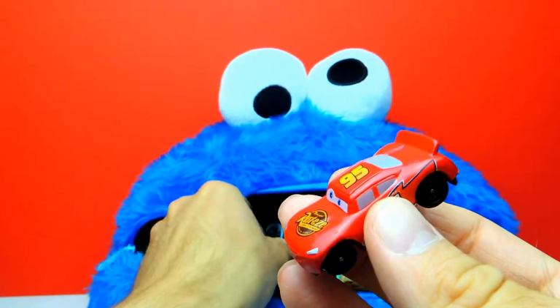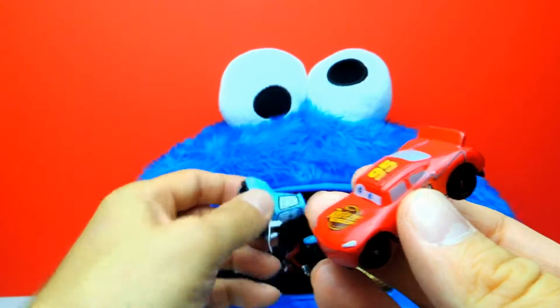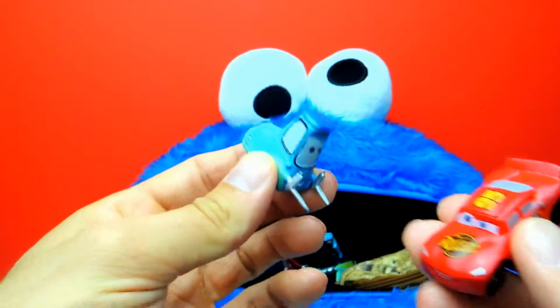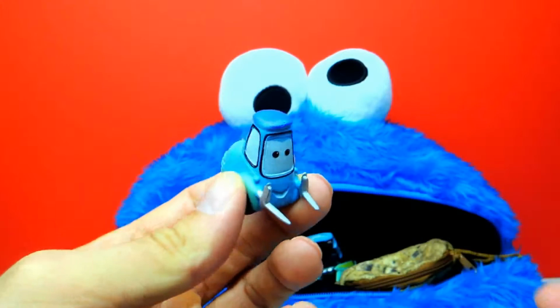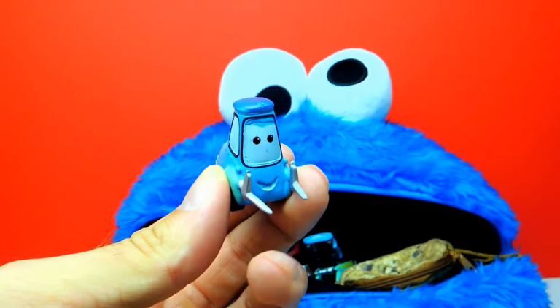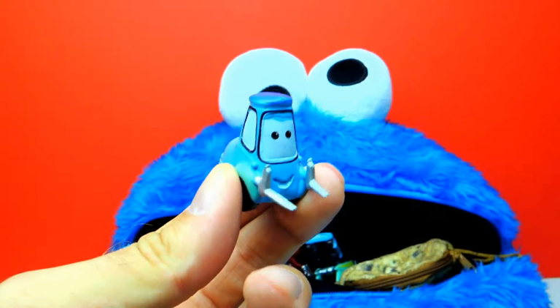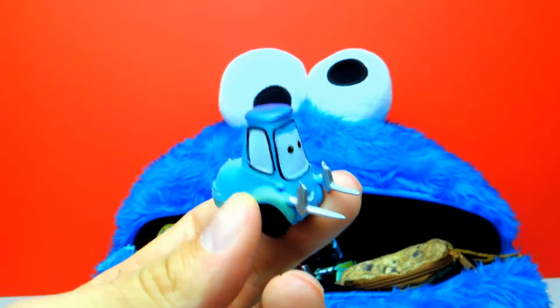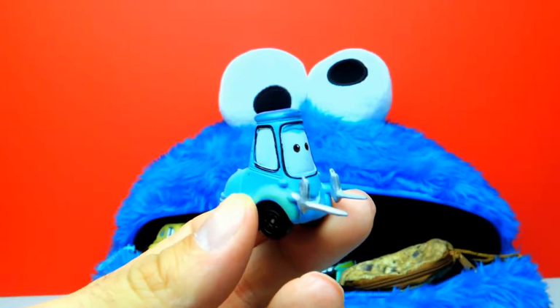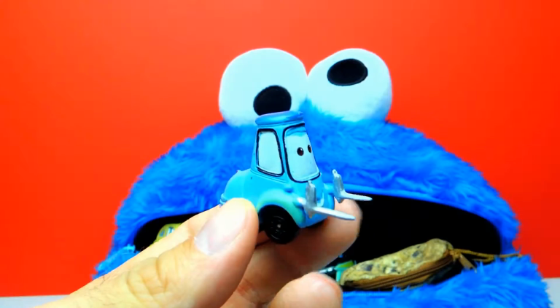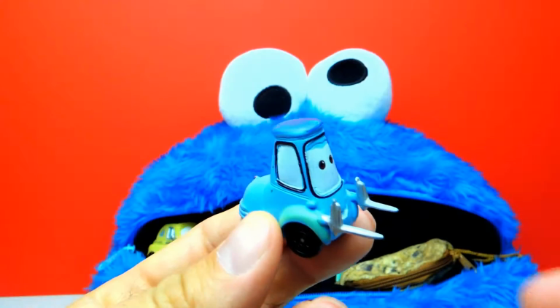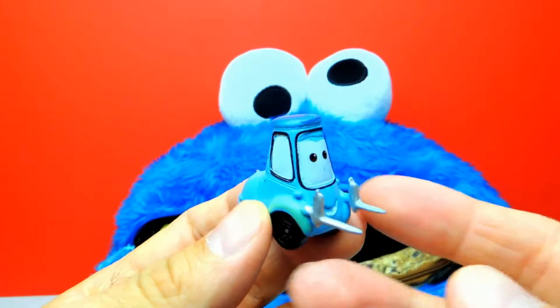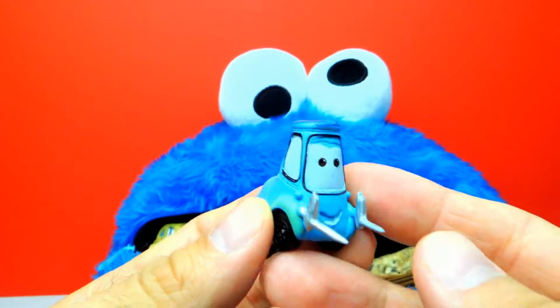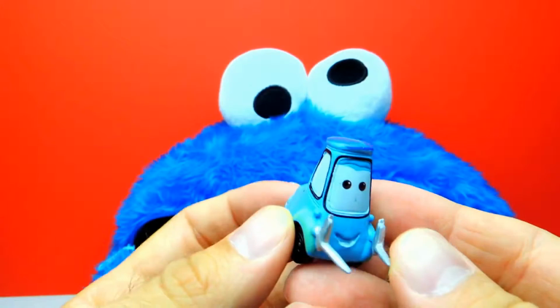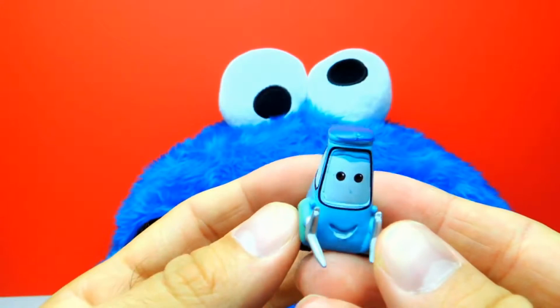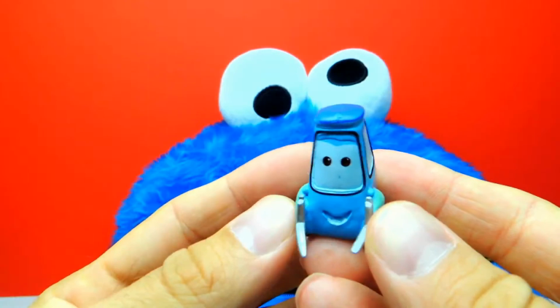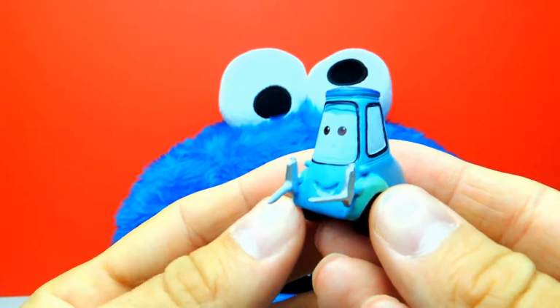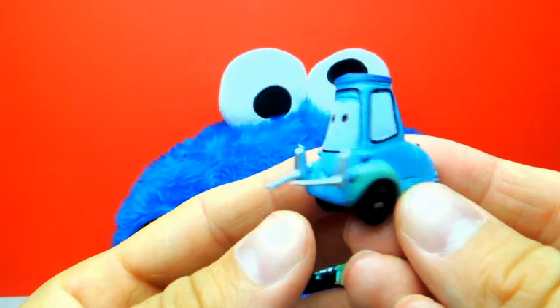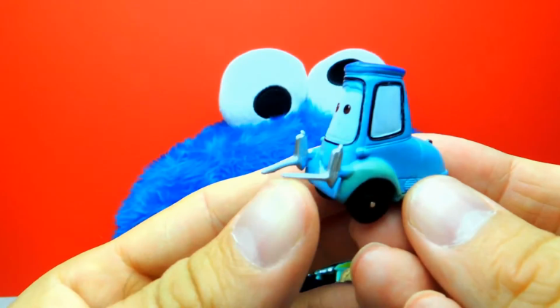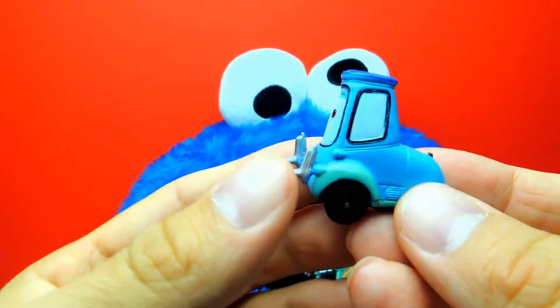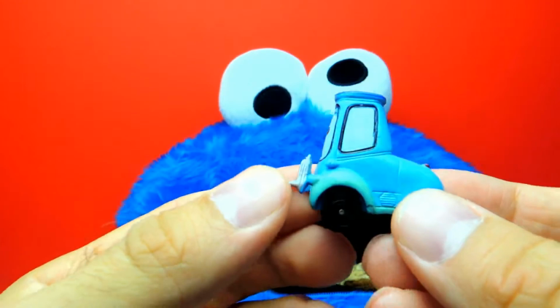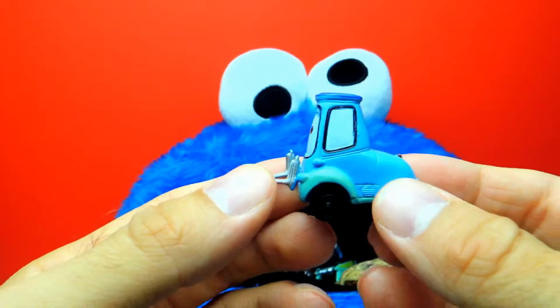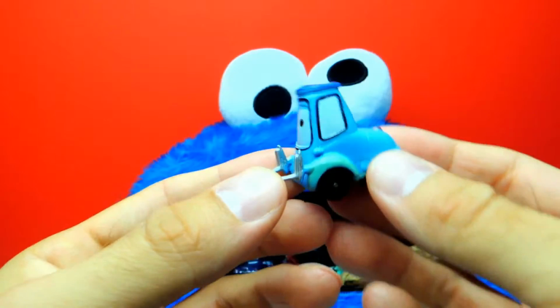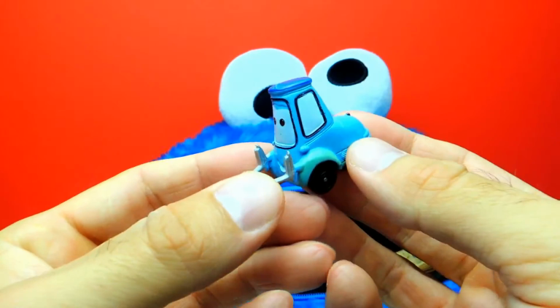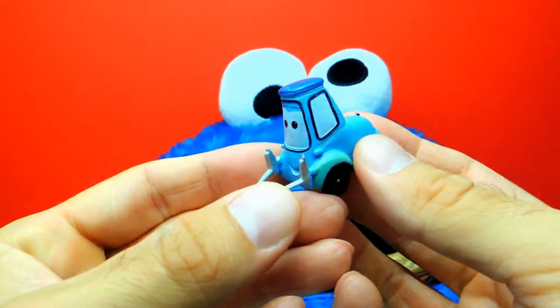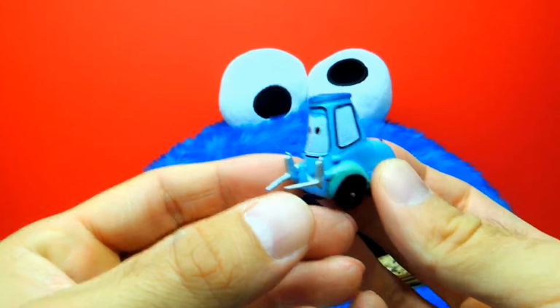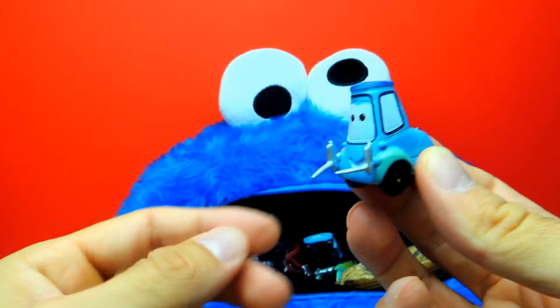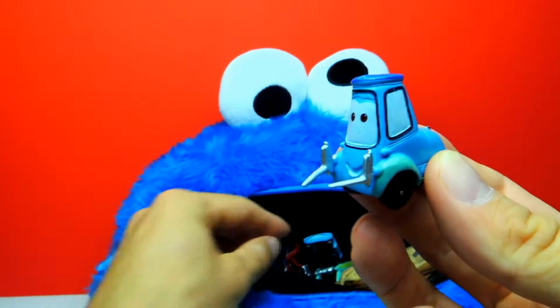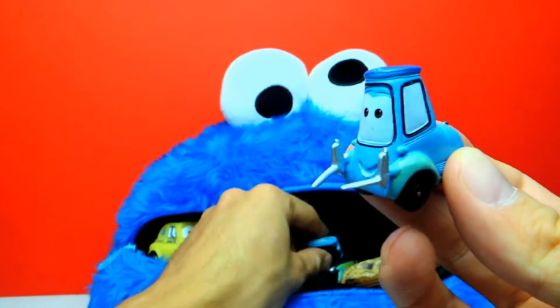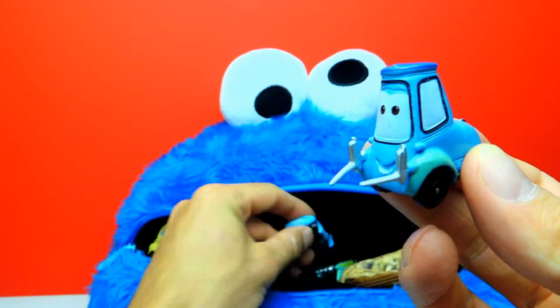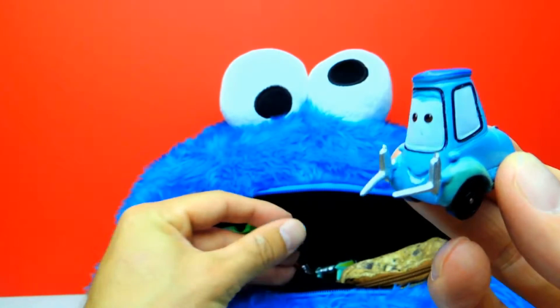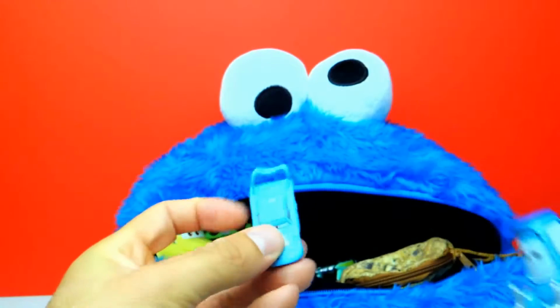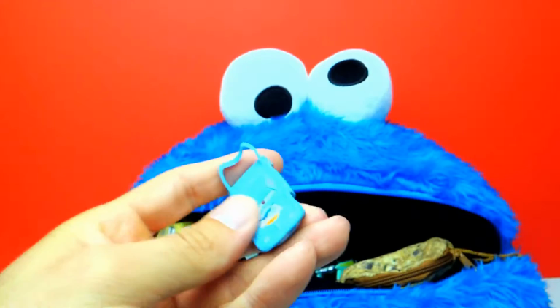So let's see, yeah I think we all know this one — this is Guido from Disney Cars. And I like the blue color because it's blue like Cookie Monster.